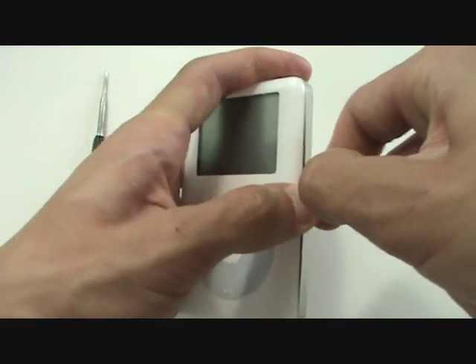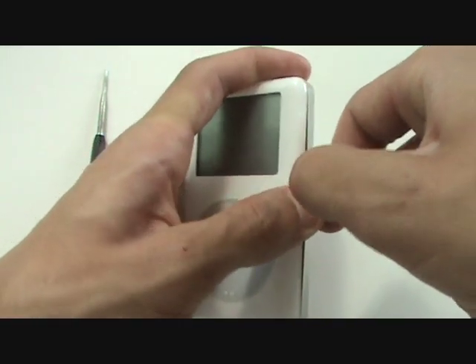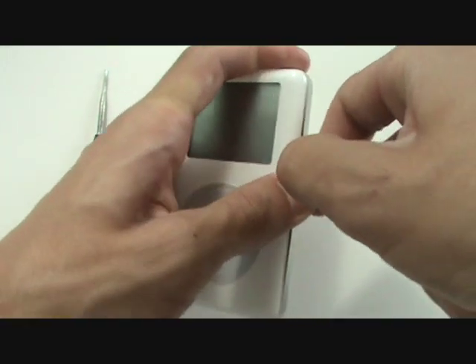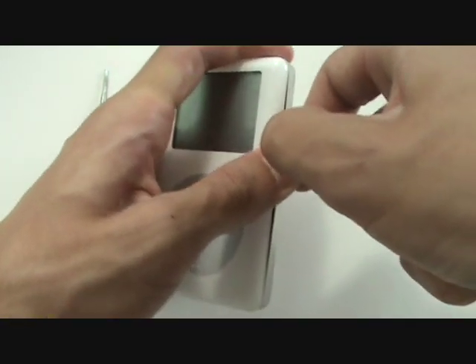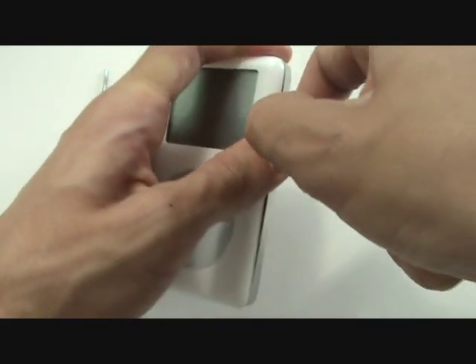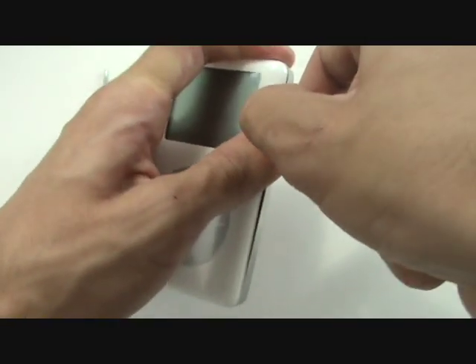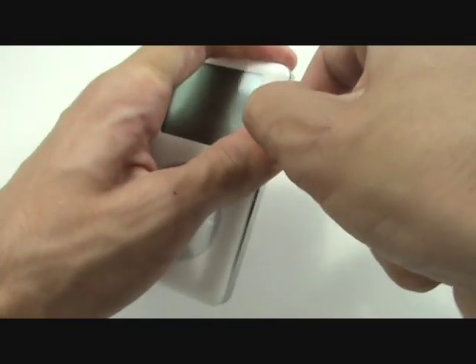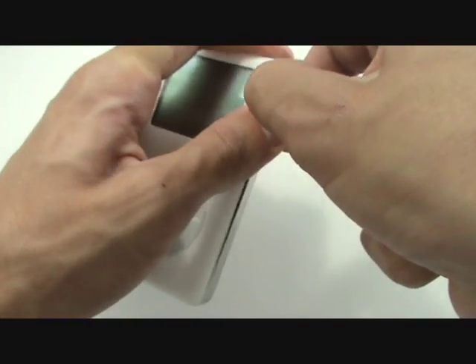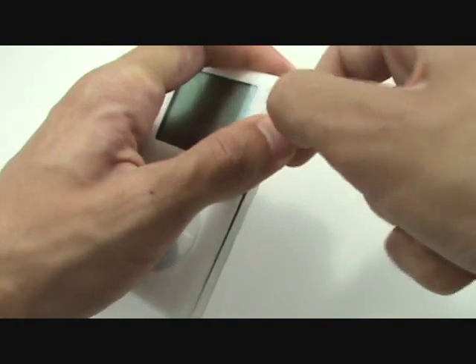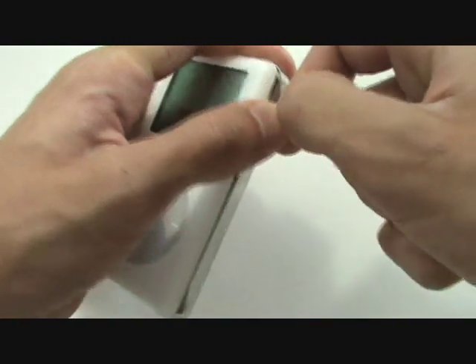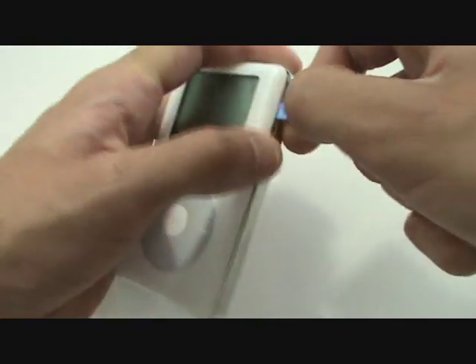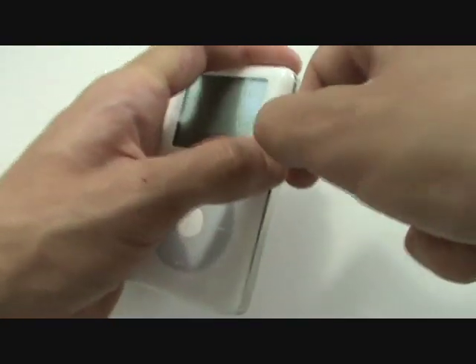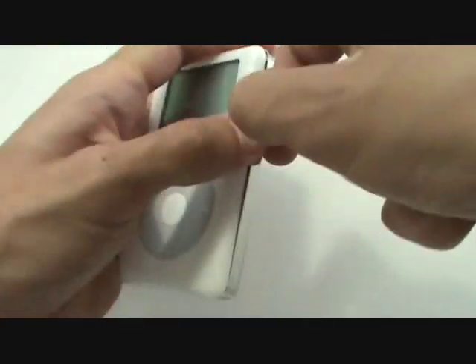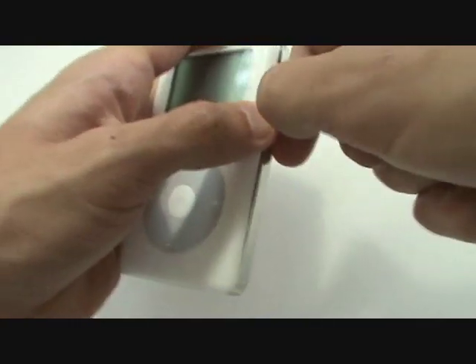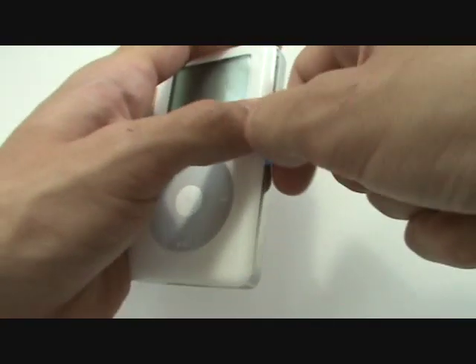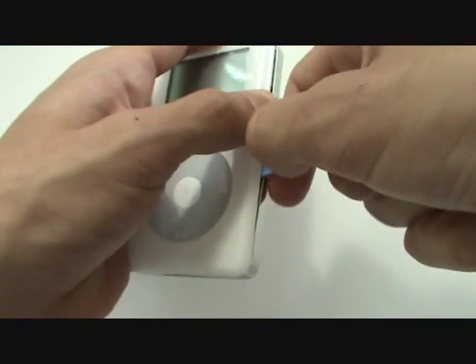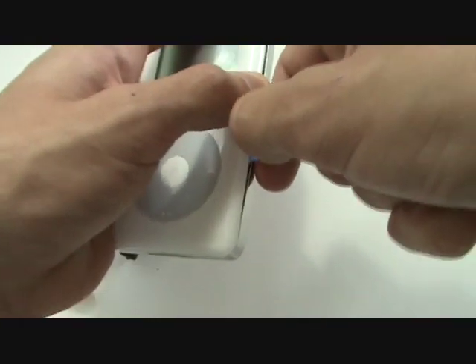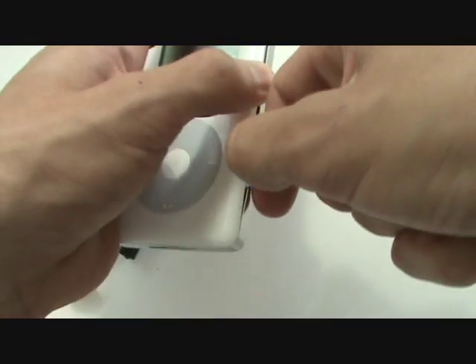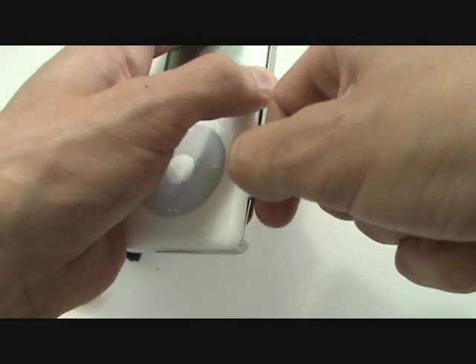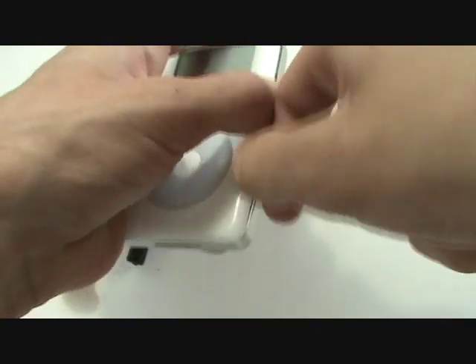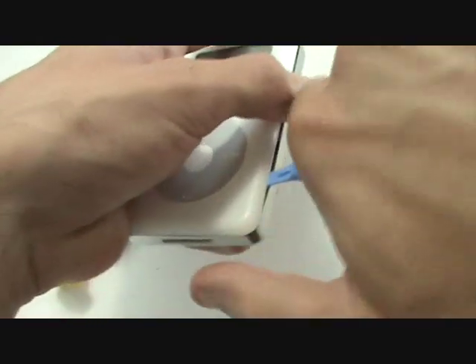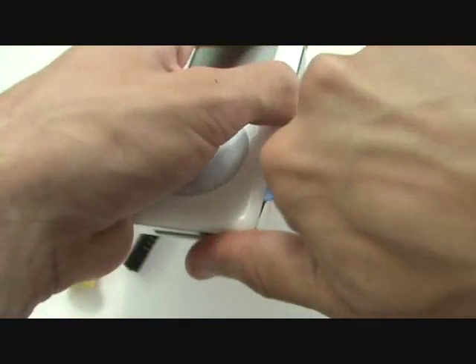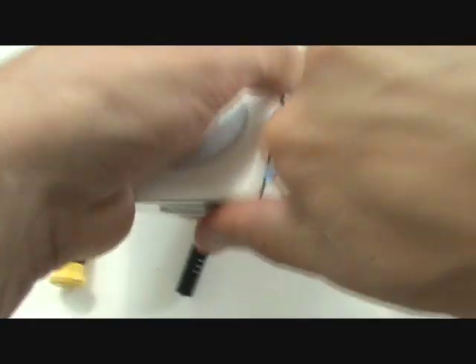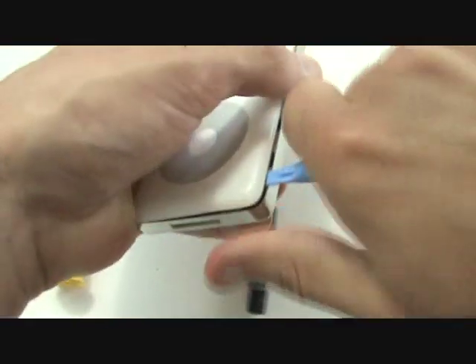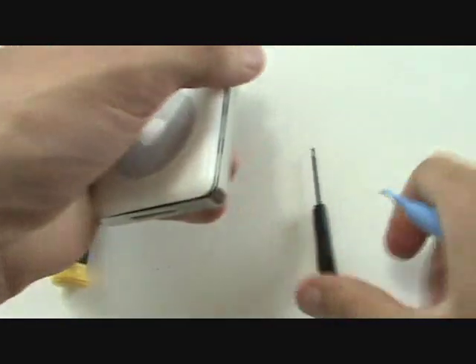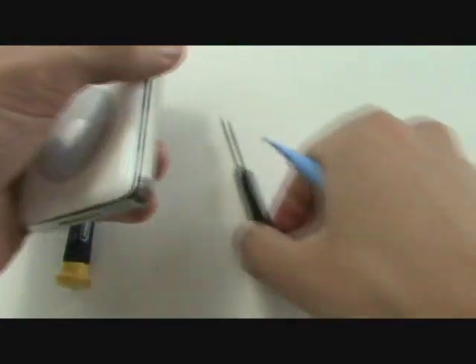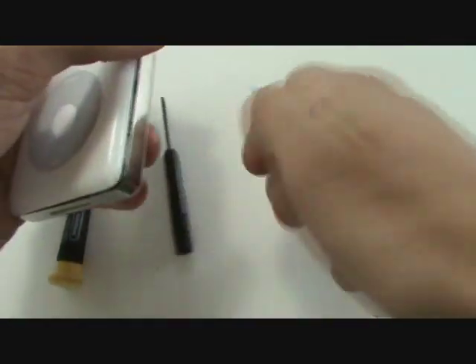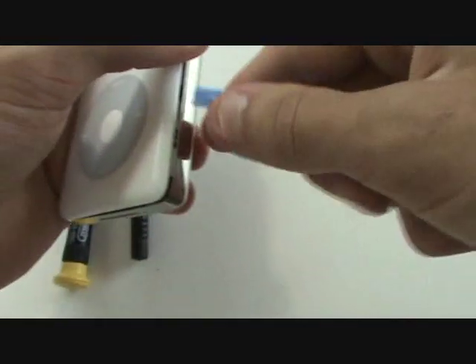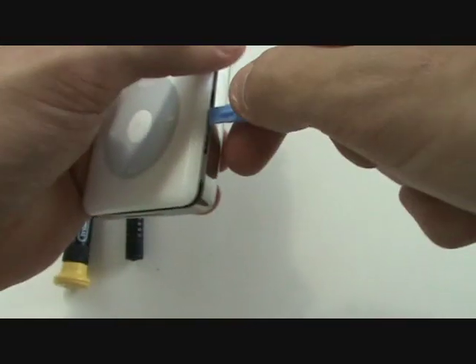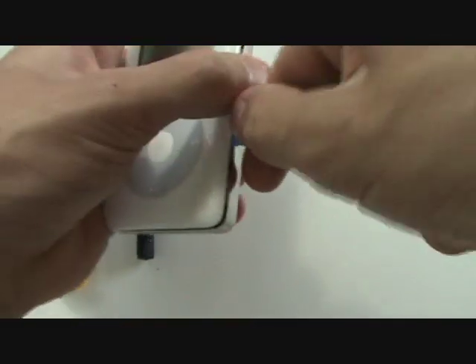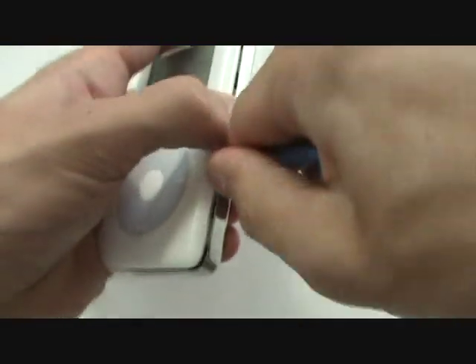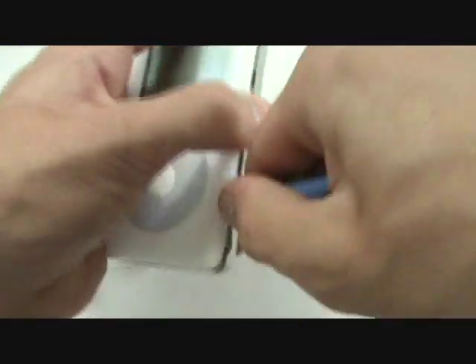With our tool wedged in there, we're going to apply a downward force and slide upwards, and then back down, releasing all the clips on the right side of the iPod.